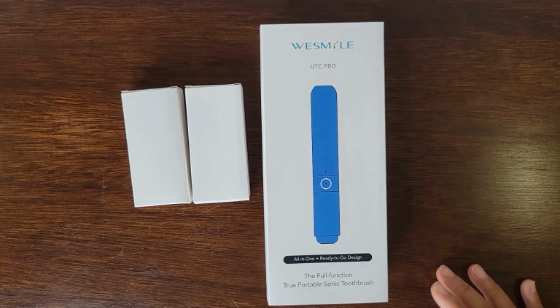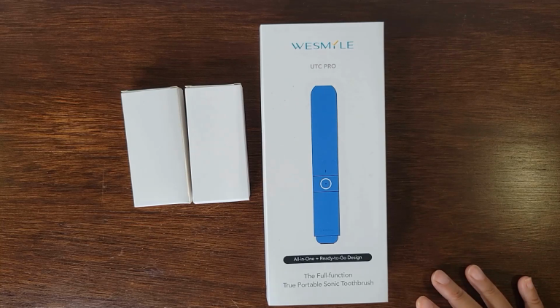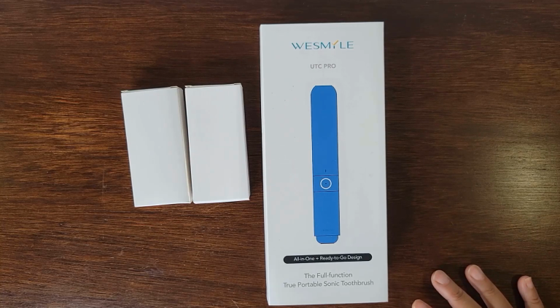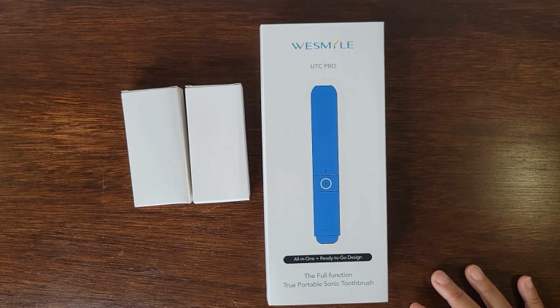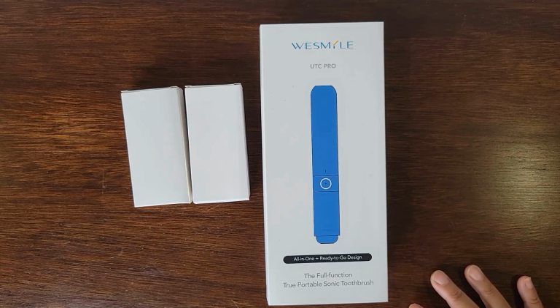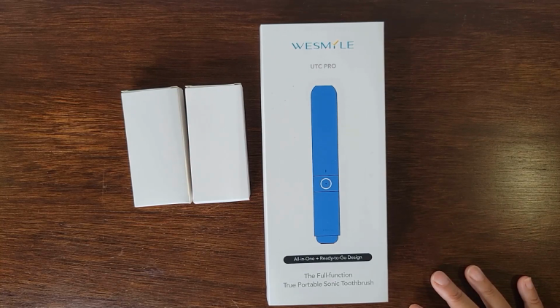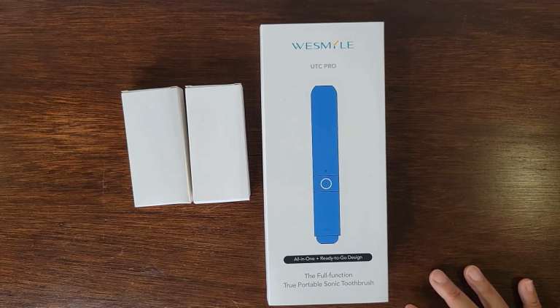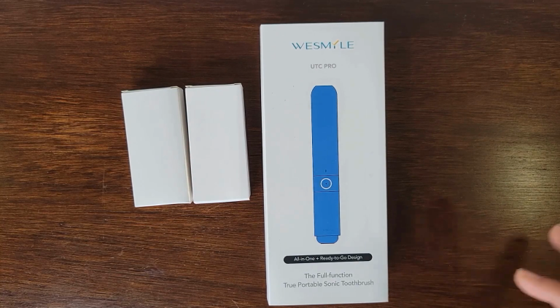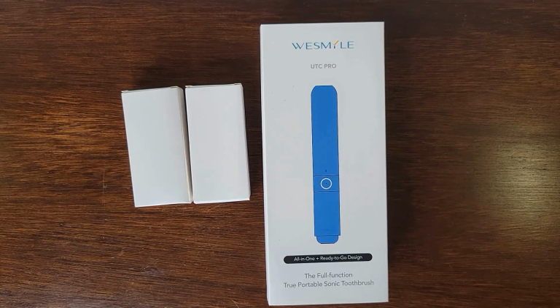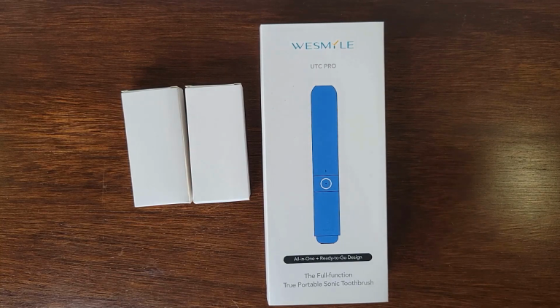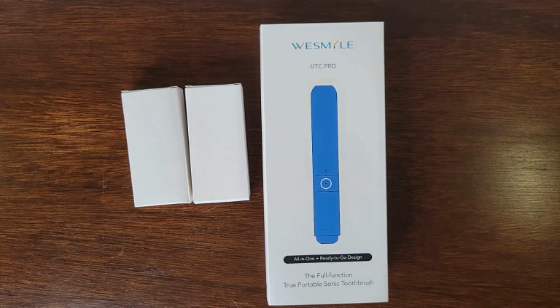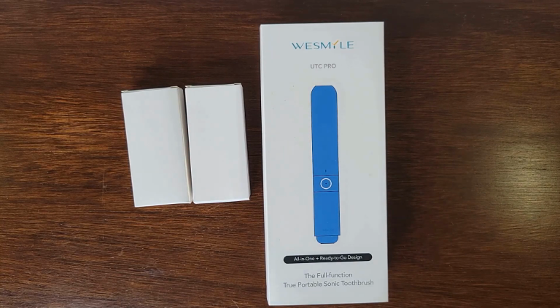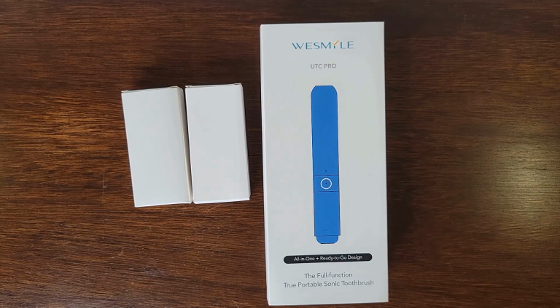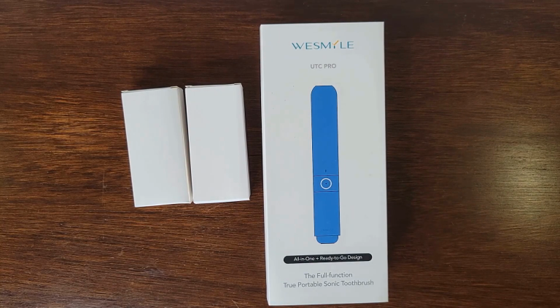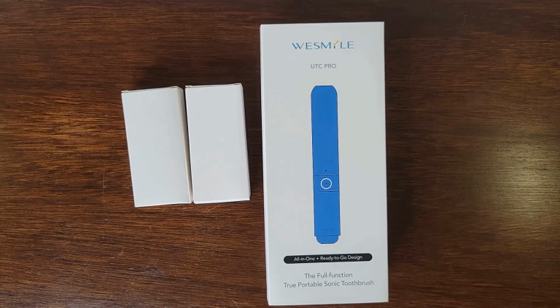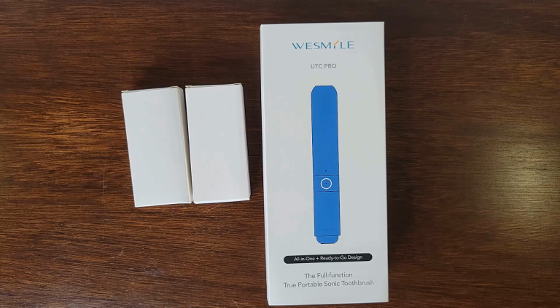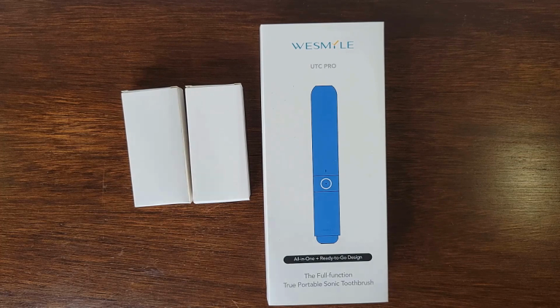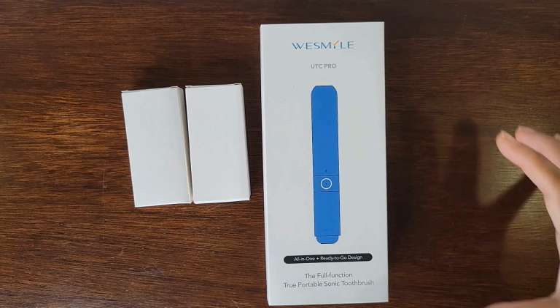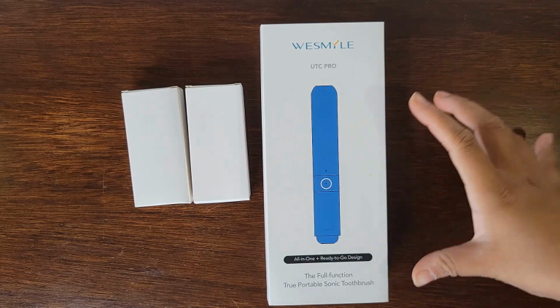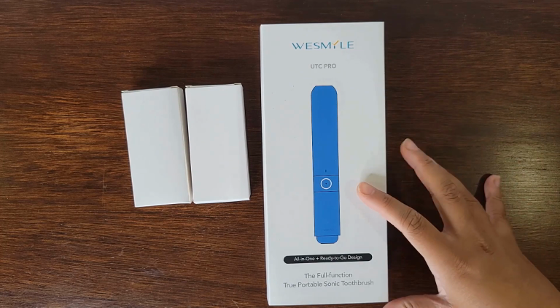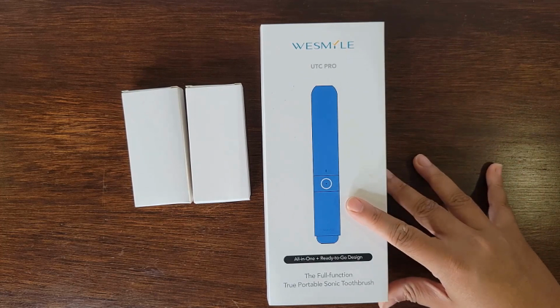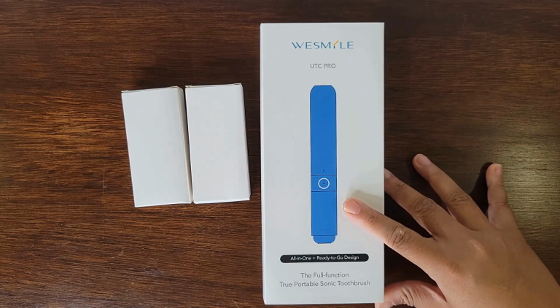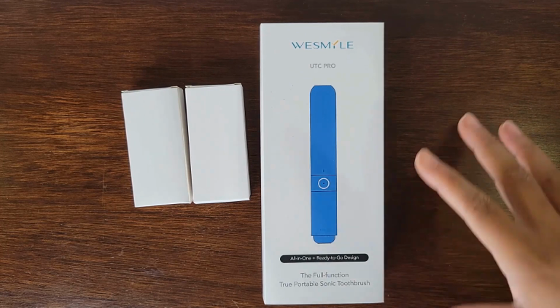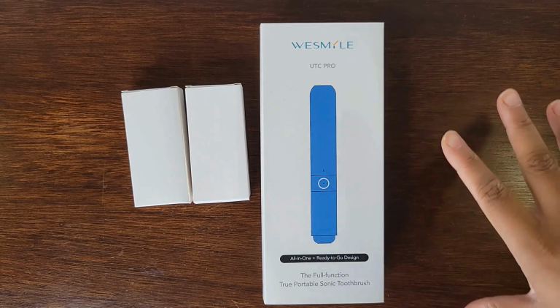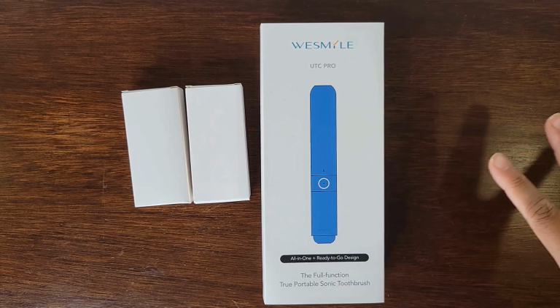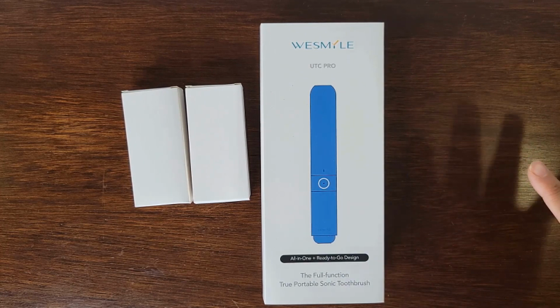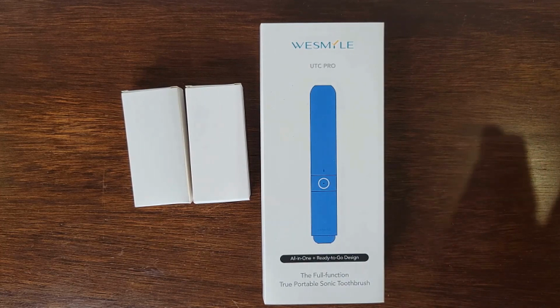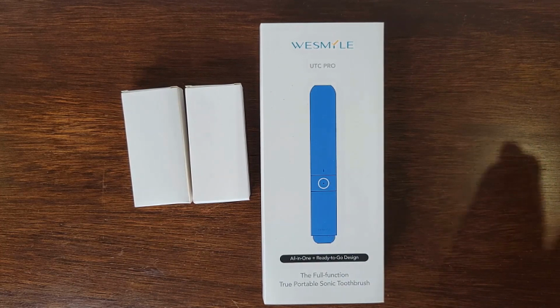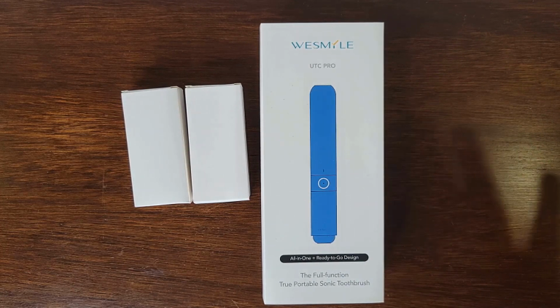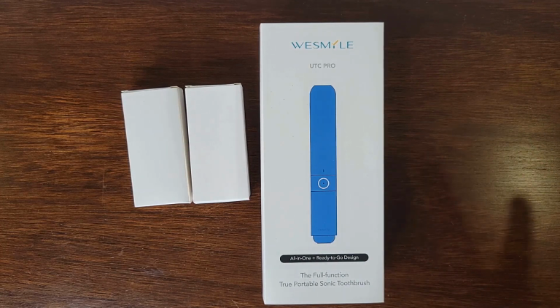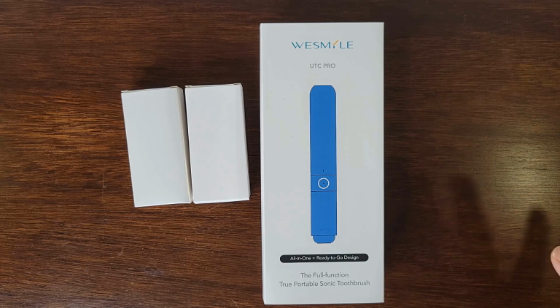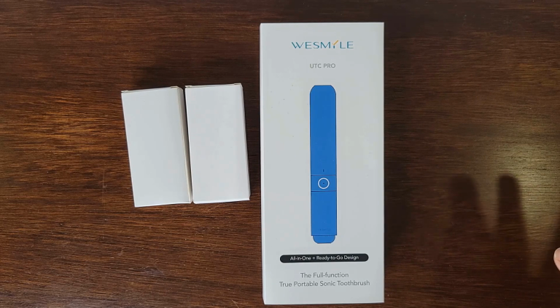Hi everyone. Today we're going to be looking at an electric toothbrush. This is from WeSmile. This is their UTC Pro.